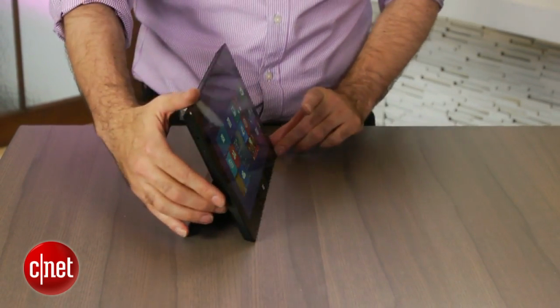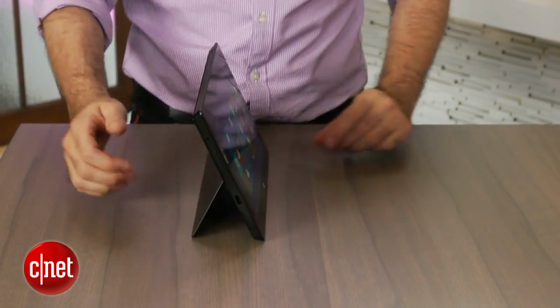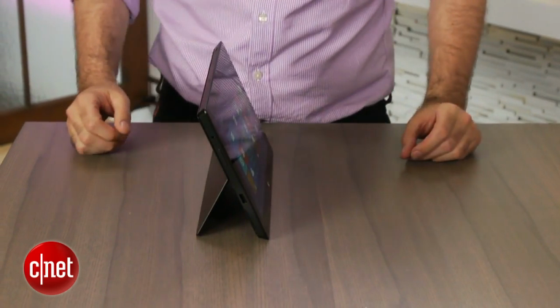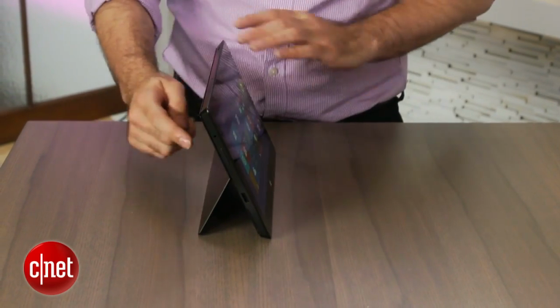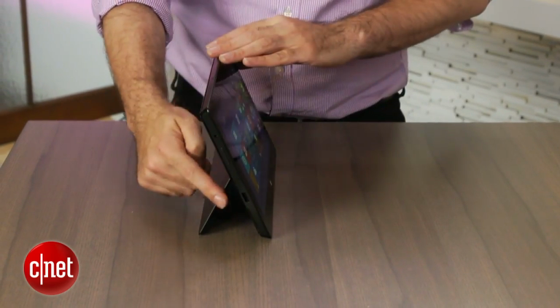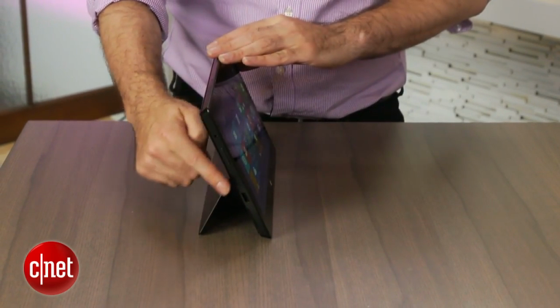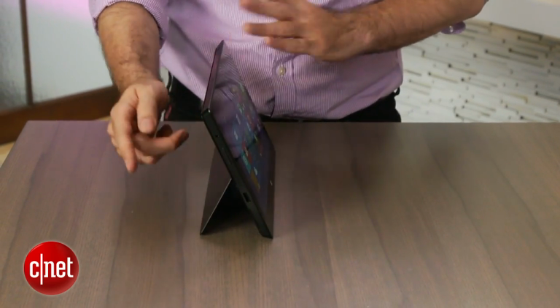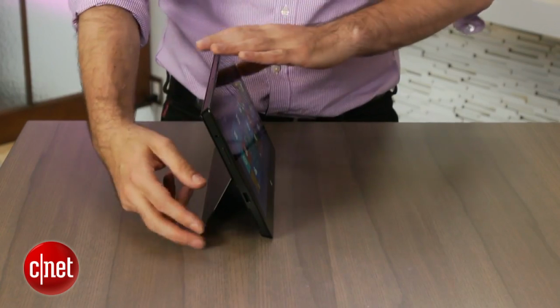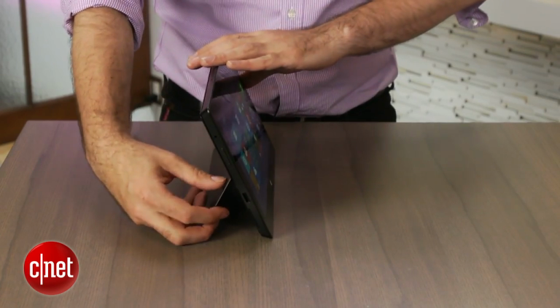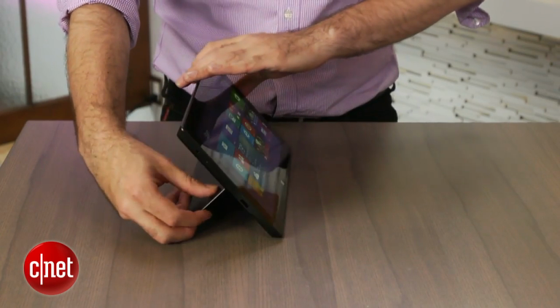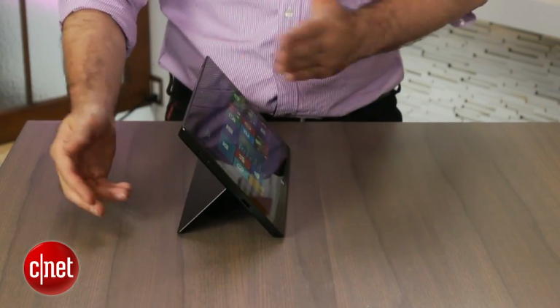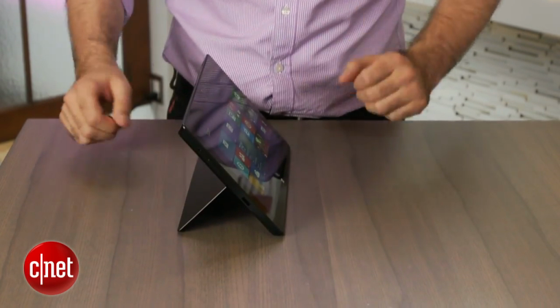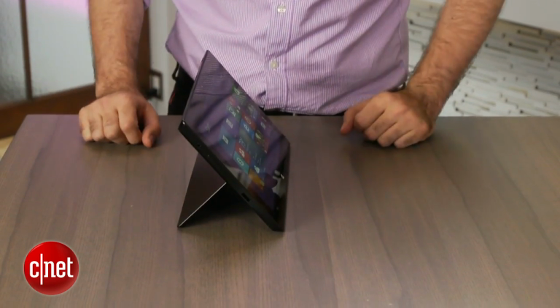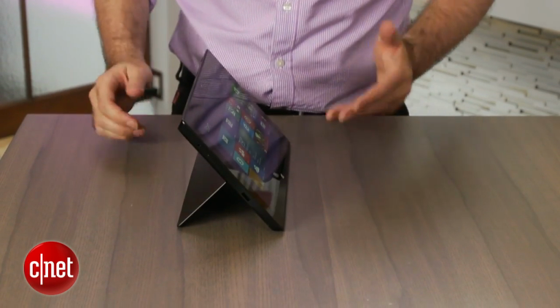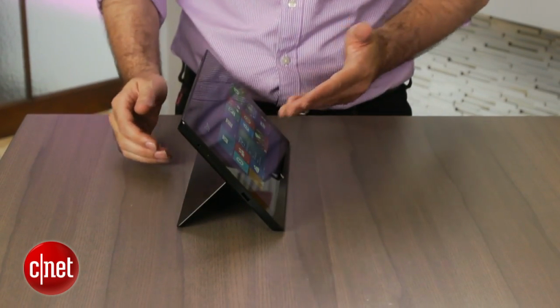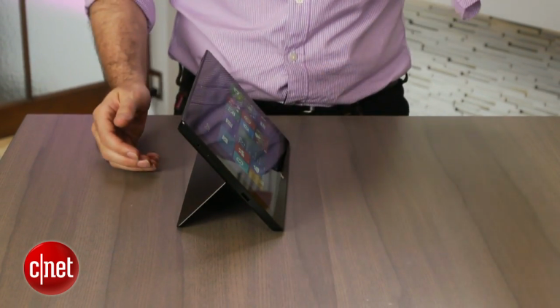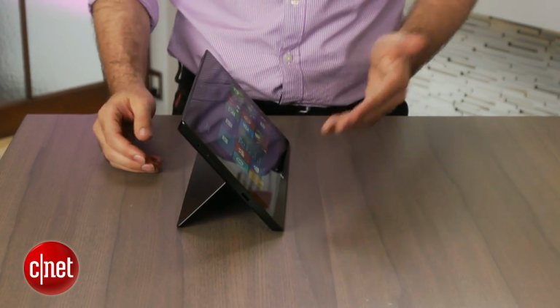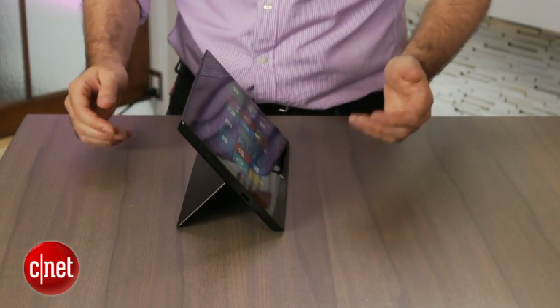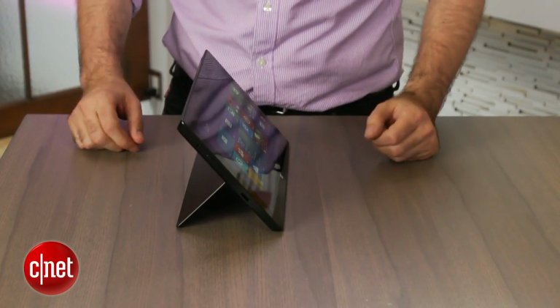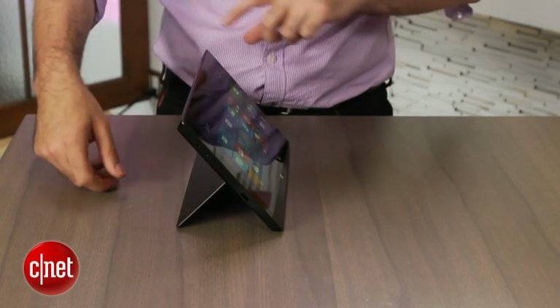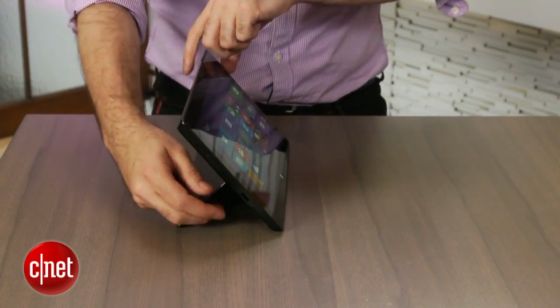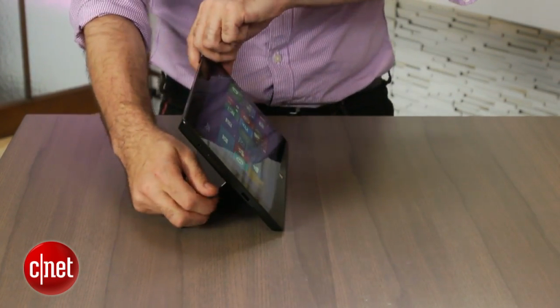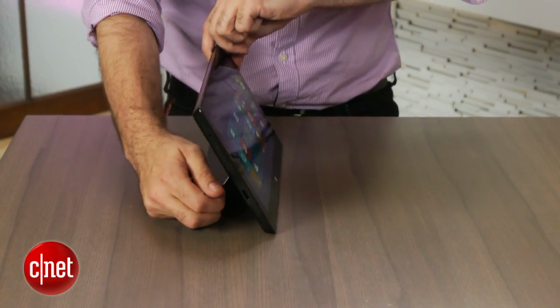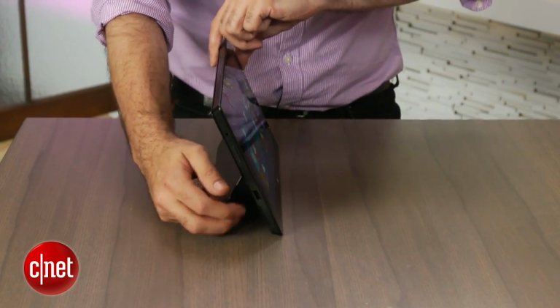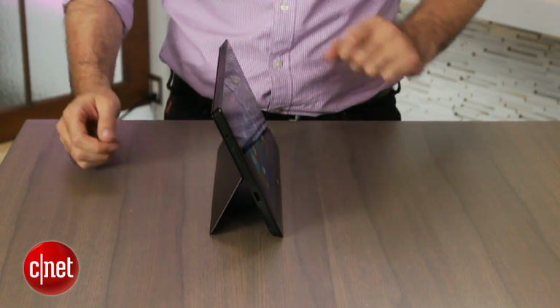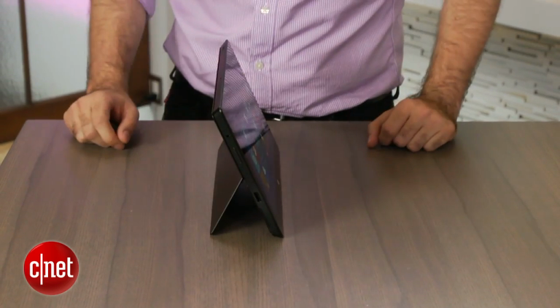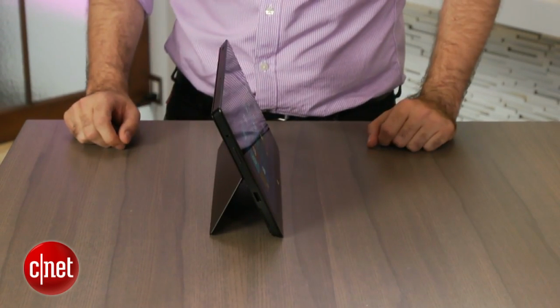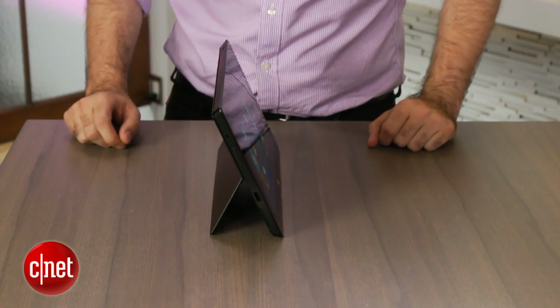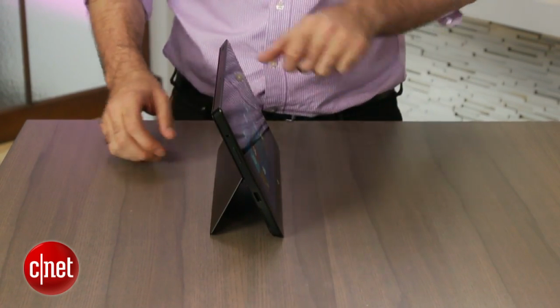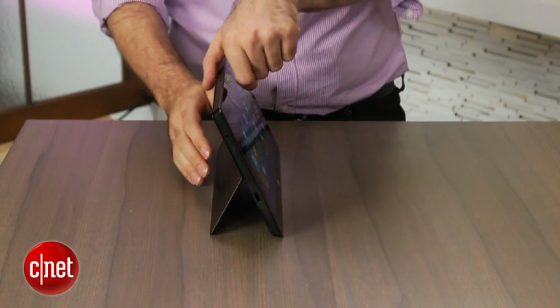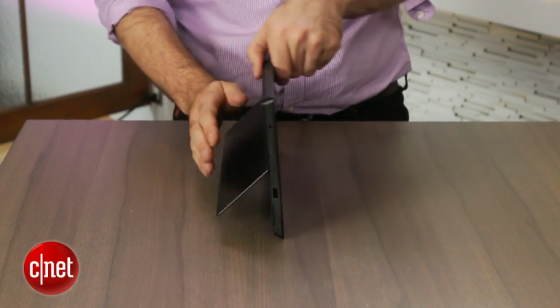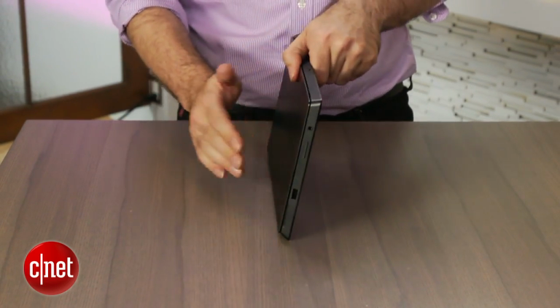You pull out the kickstand. Like the Surface 2, it has a second angle. So you can go like this — that's especially important if you're trying to use it on your lap or you're sitting up a little bit higher. Of course, you can go back to the original angle as well.